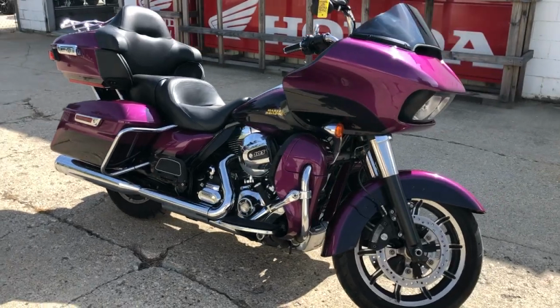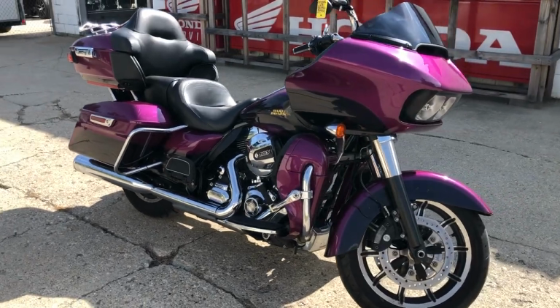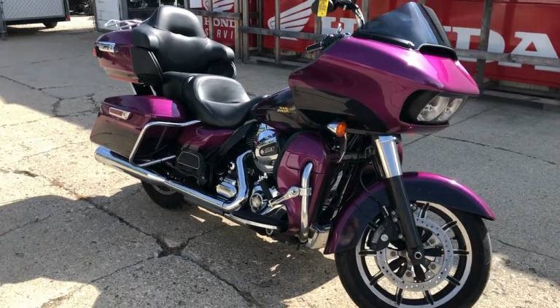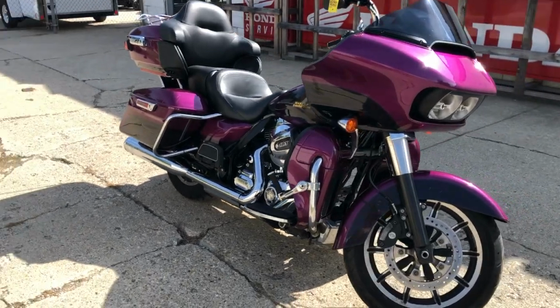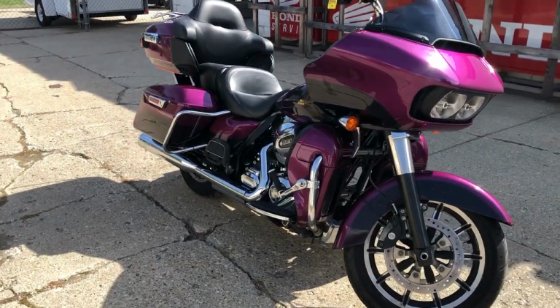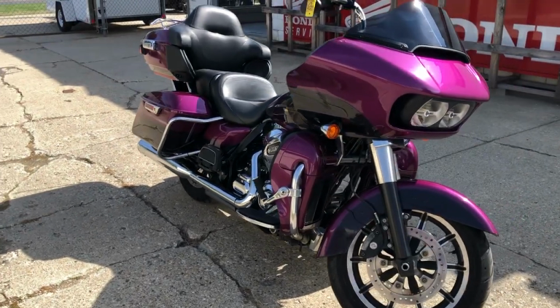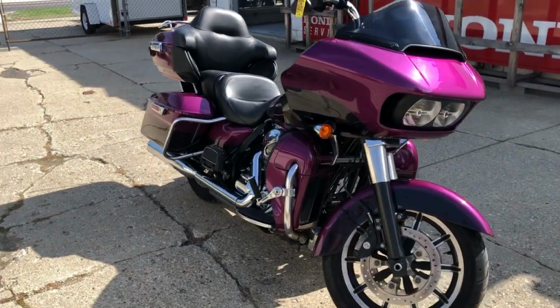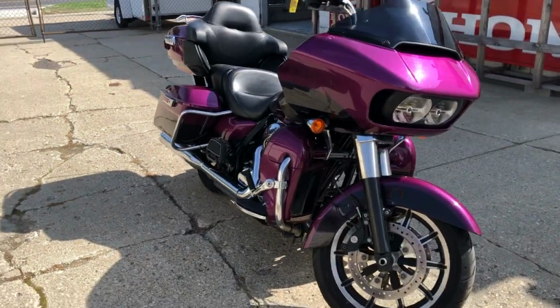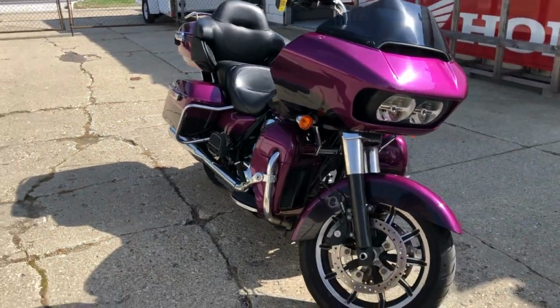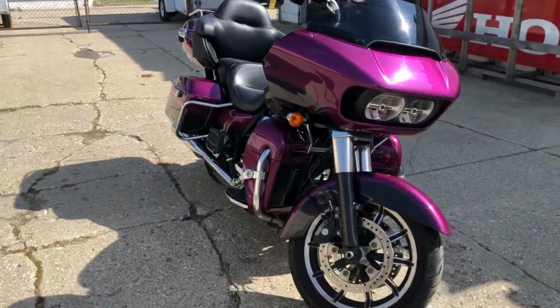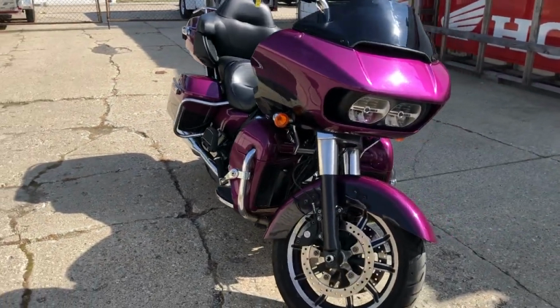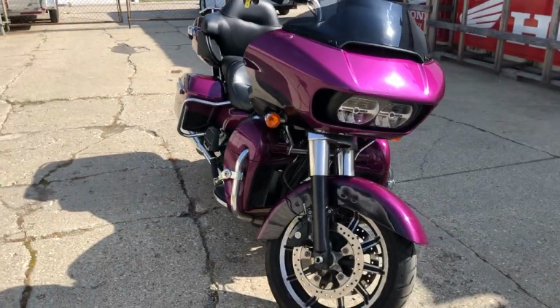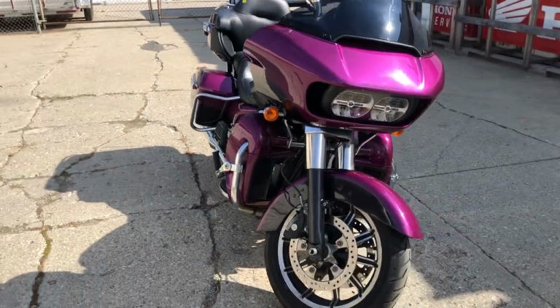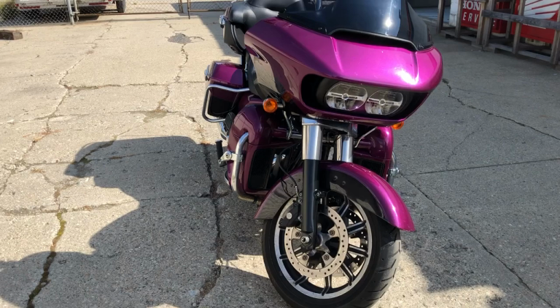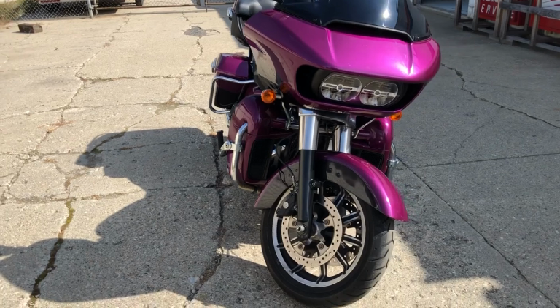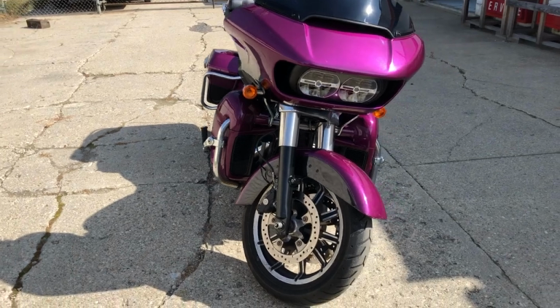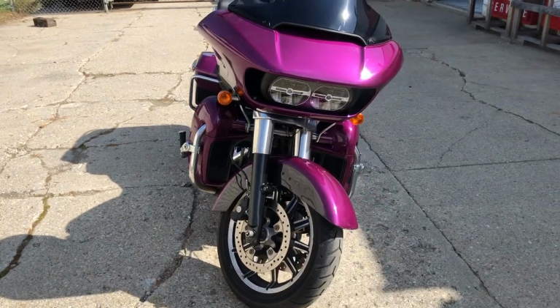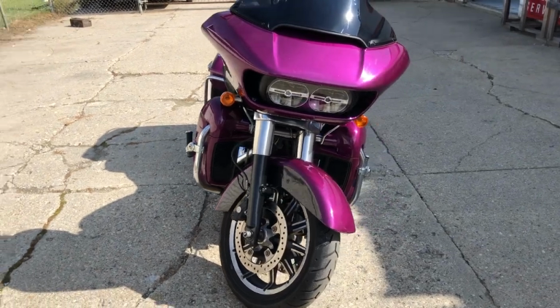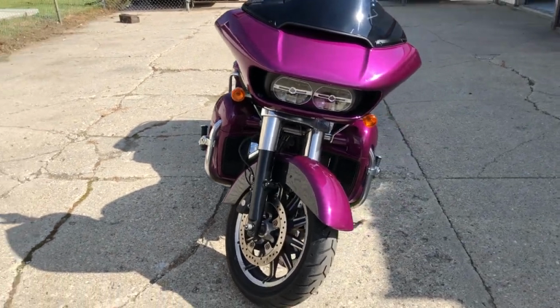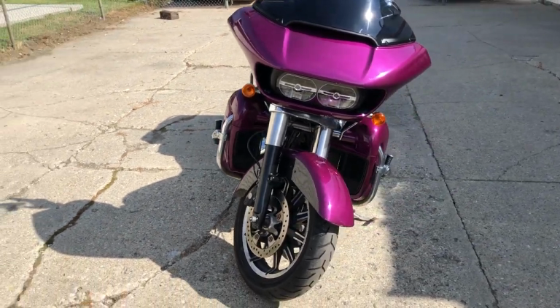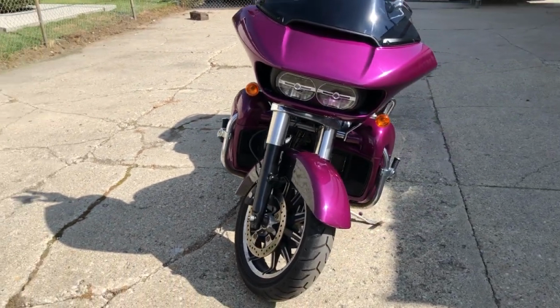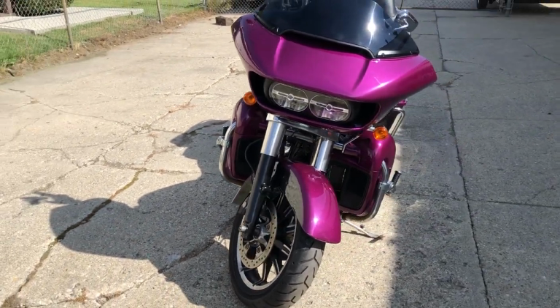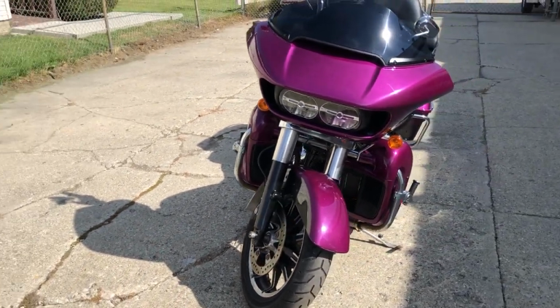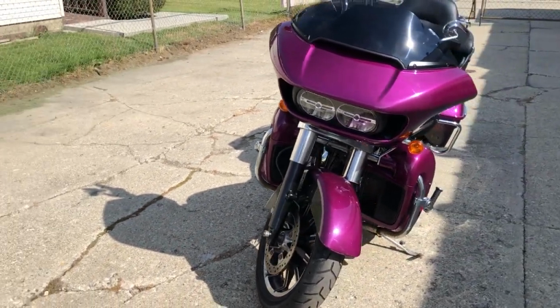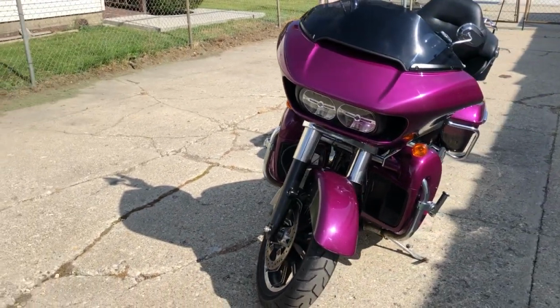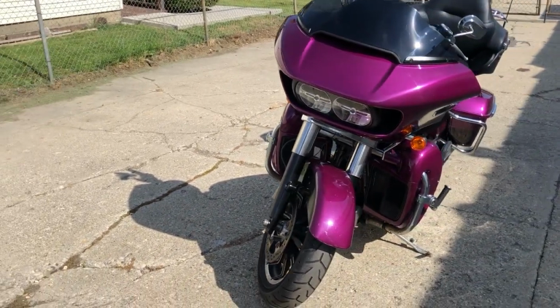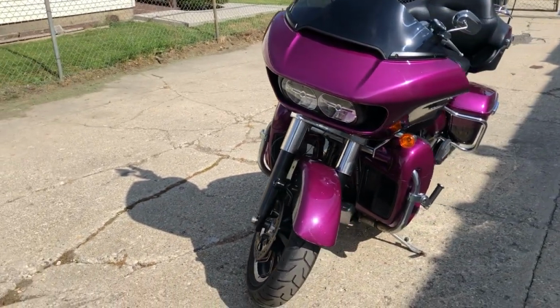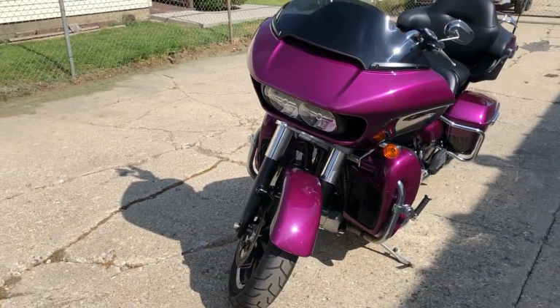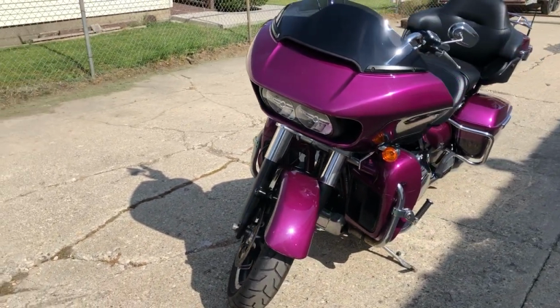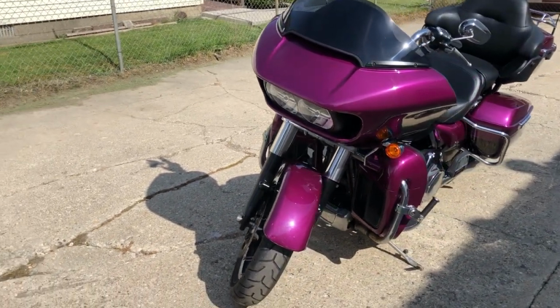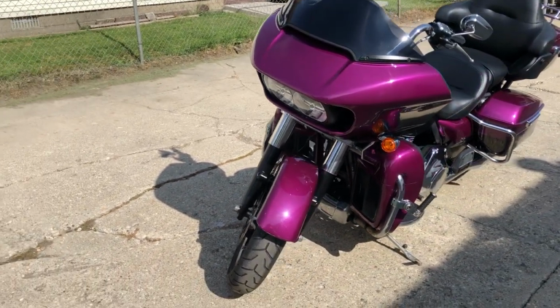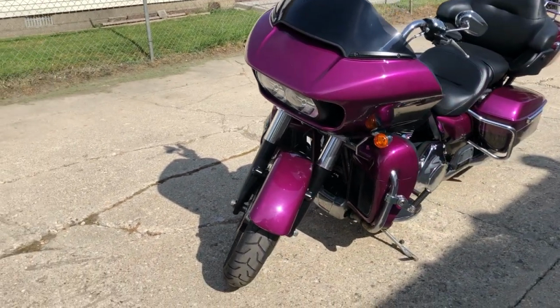Don't miss this one. It's a 16 Road Glide Ultra — great miles, good color. Only $12,999, guys. Give us a call, we'll get it done. 810-648-9500.